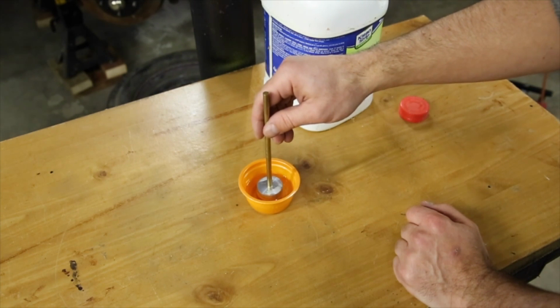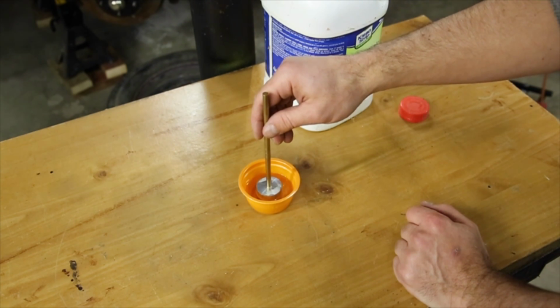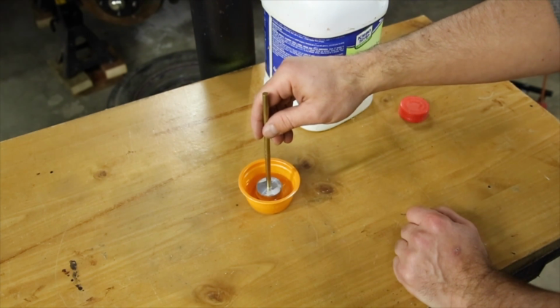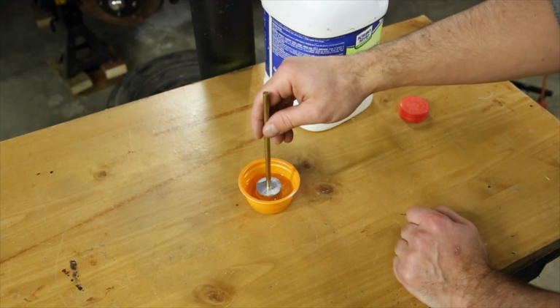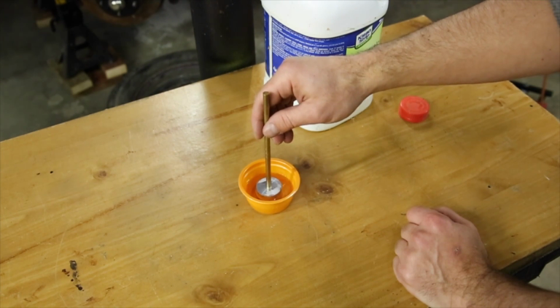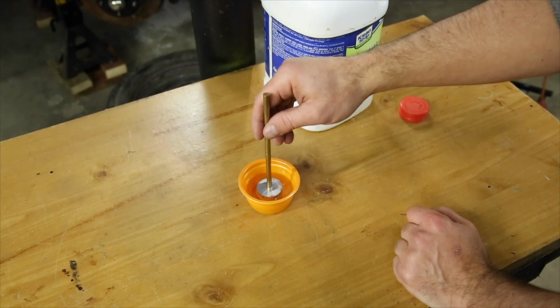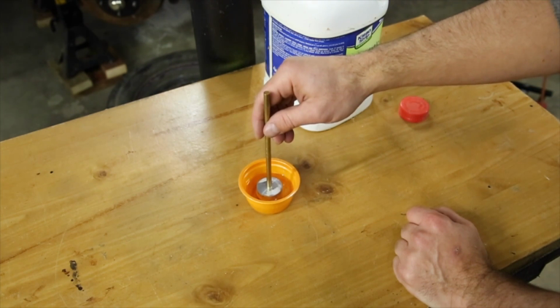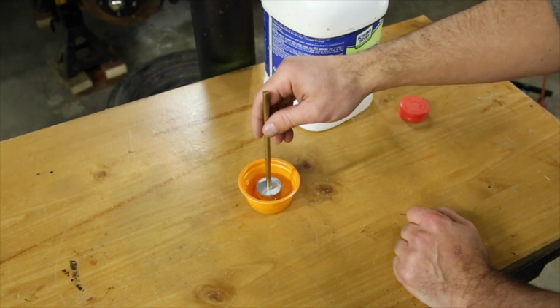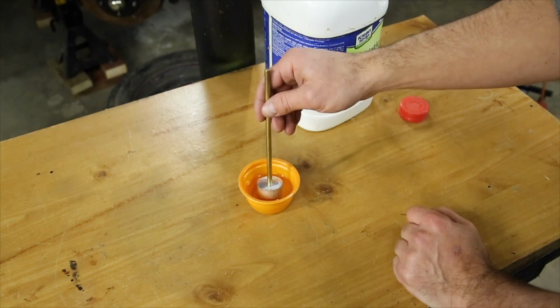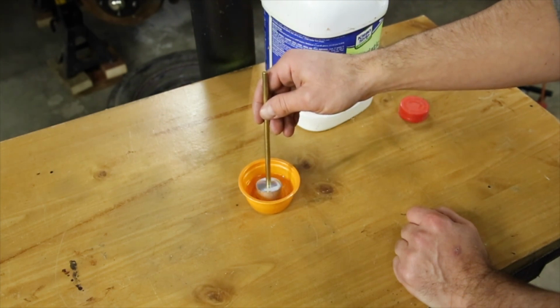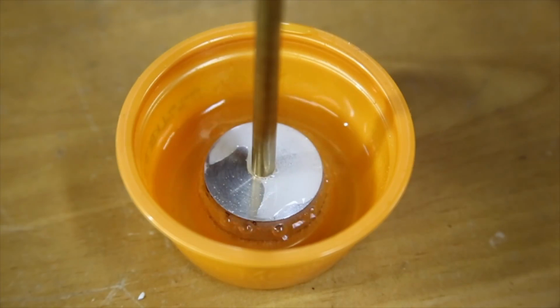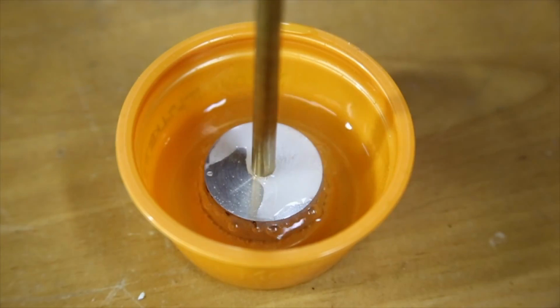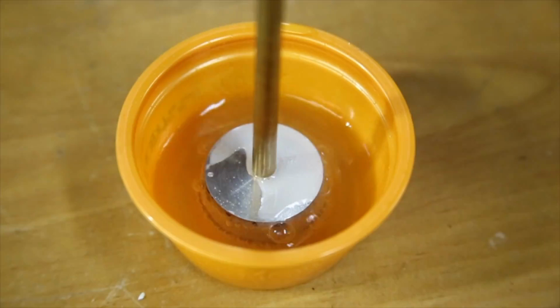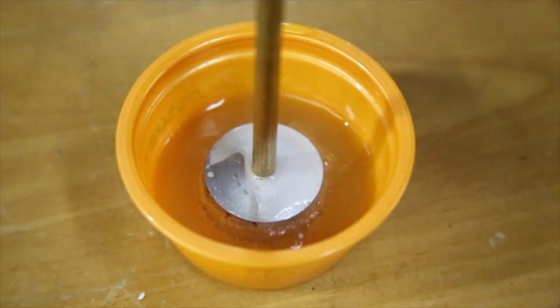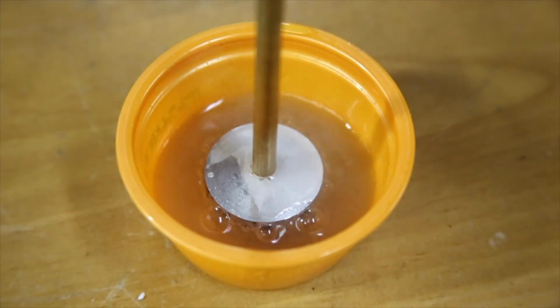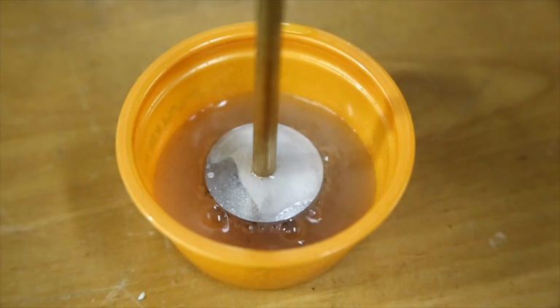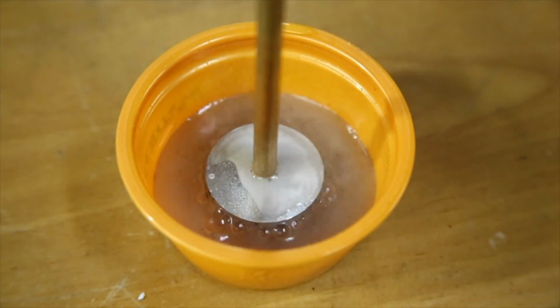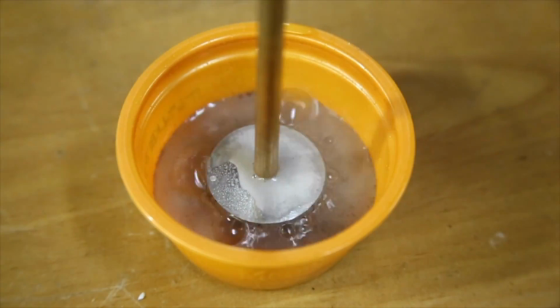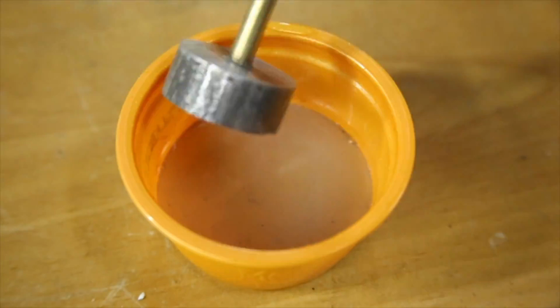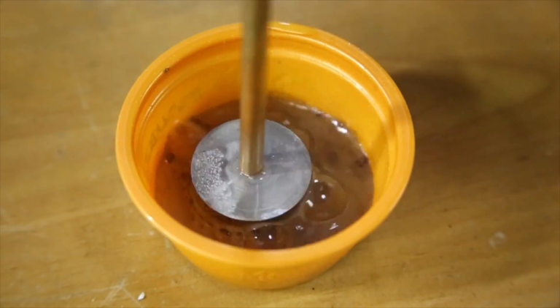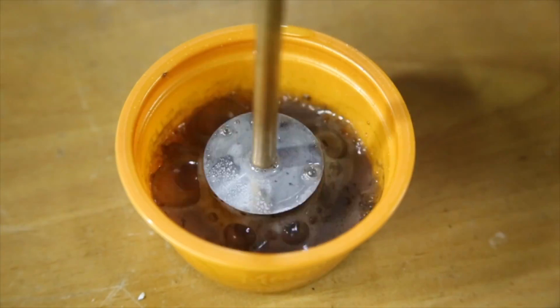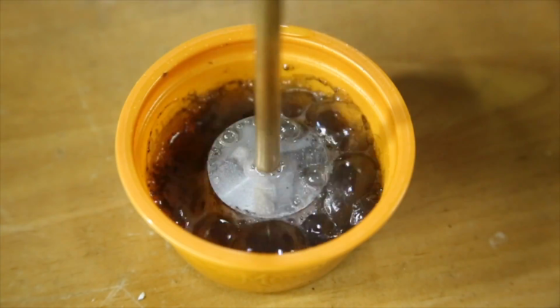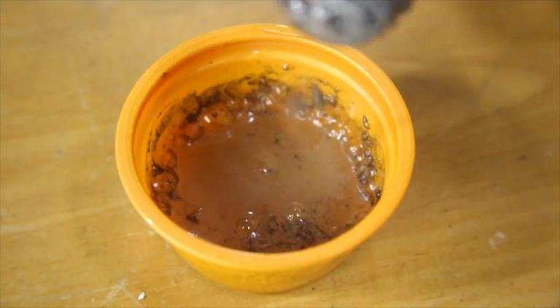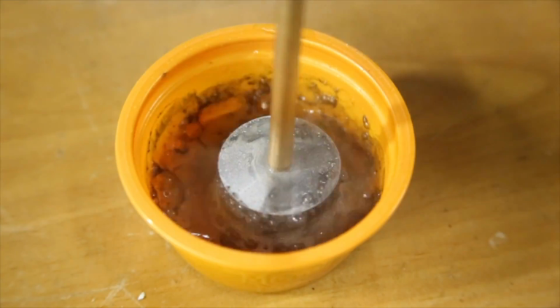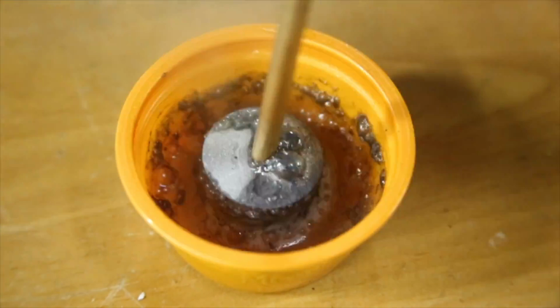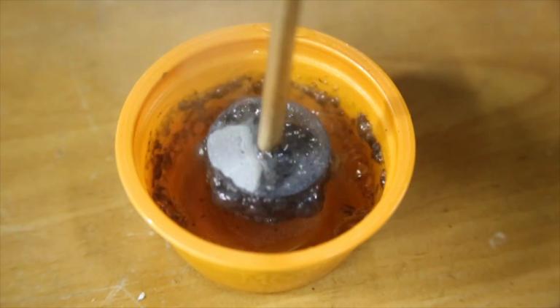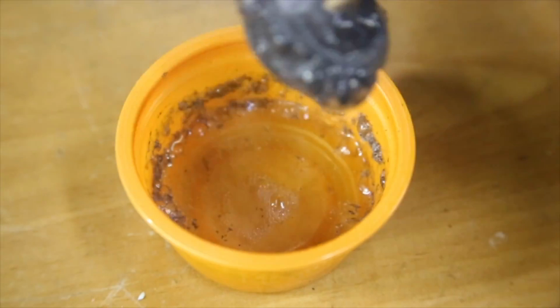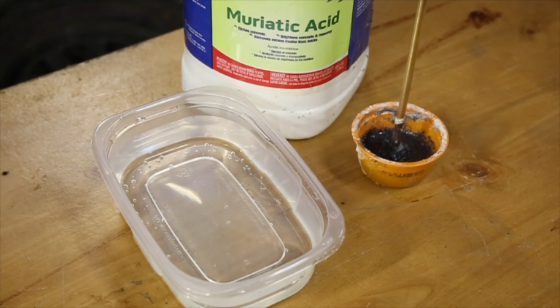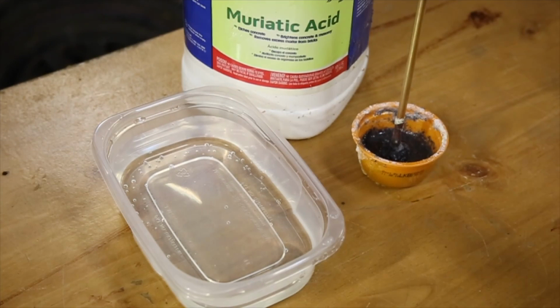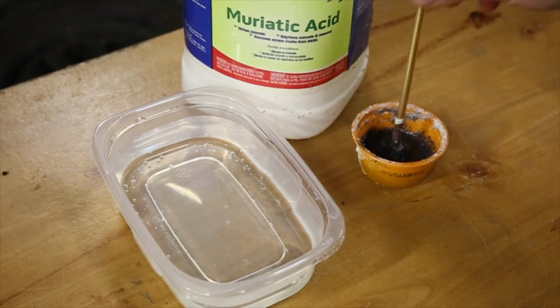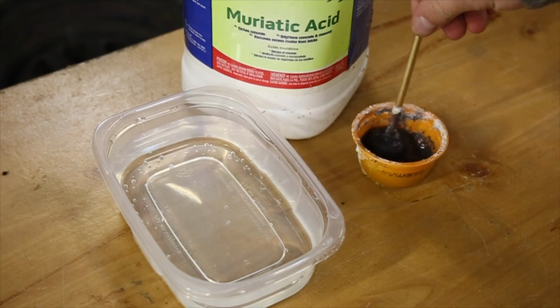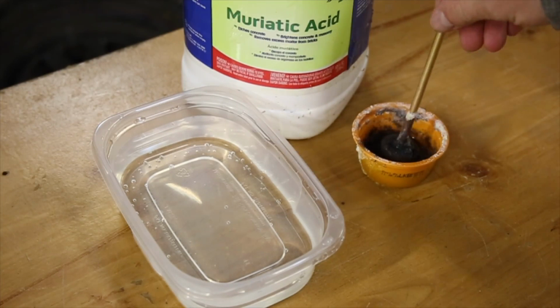The etching part of the process actually went much faster than I thought it would, but be careful — the reaction between the acid and the aluminum is putting off hydrogen gas, which is extremely flammable, and carbon monoxide, which is not good to breathe.